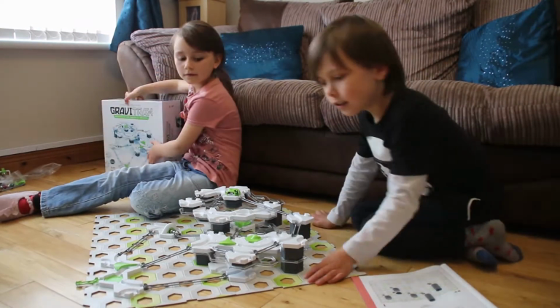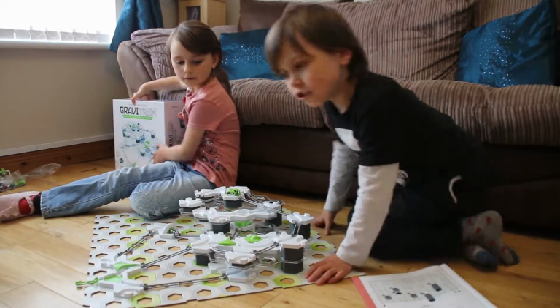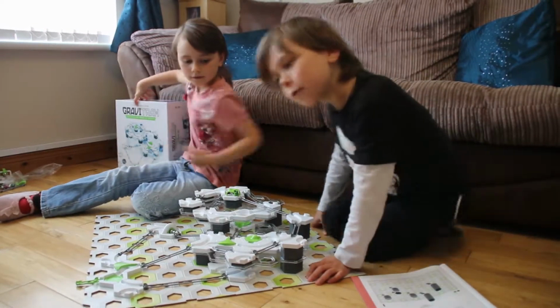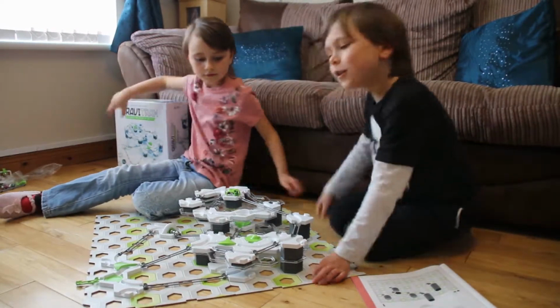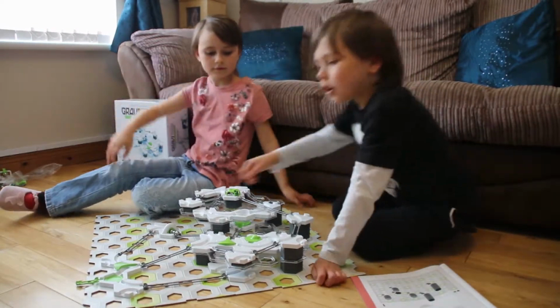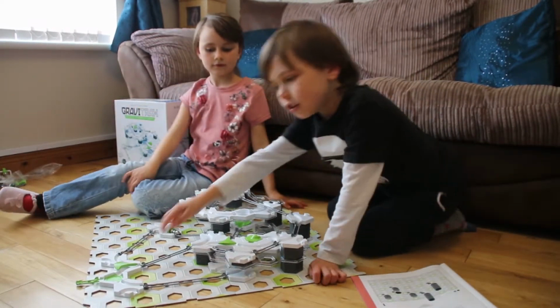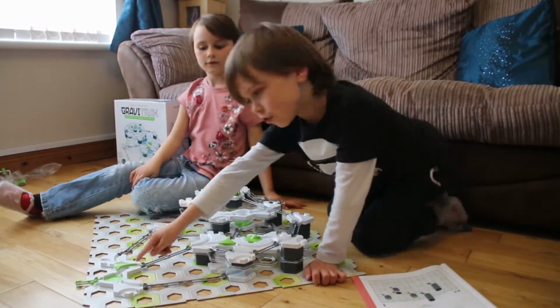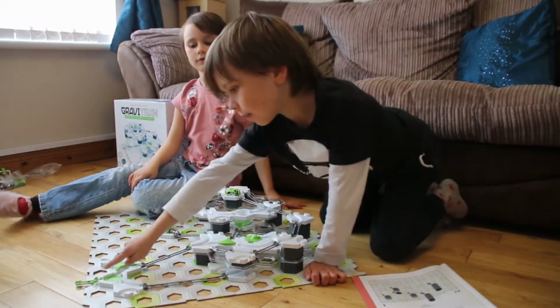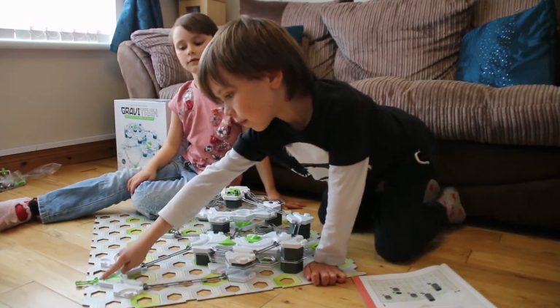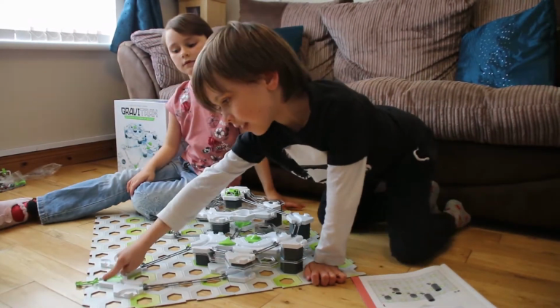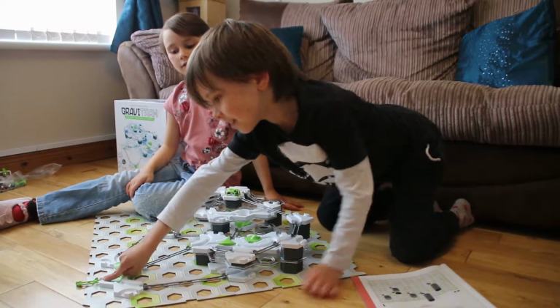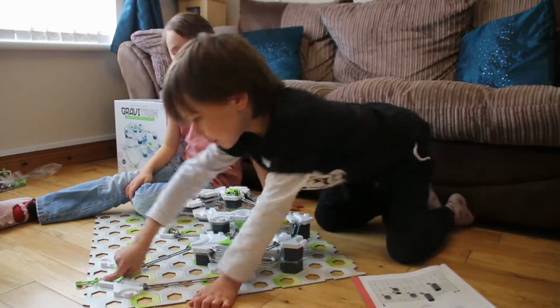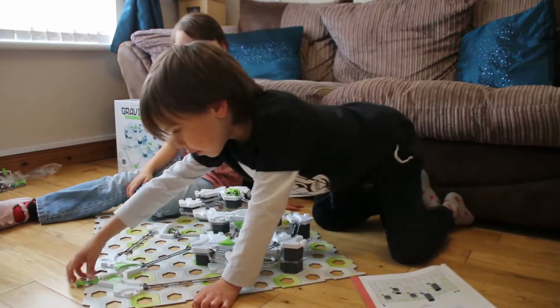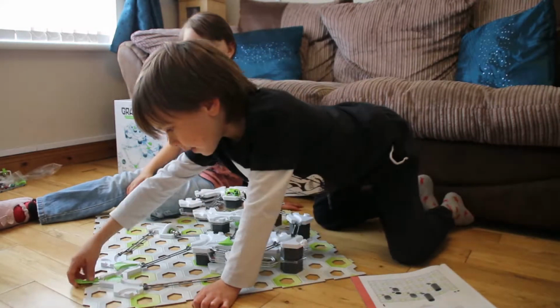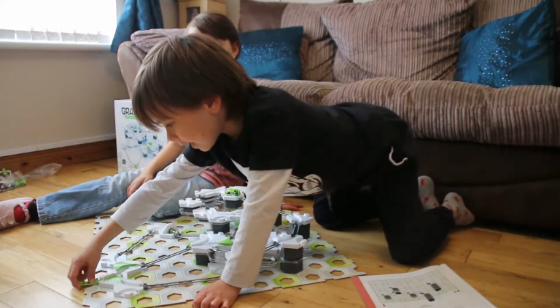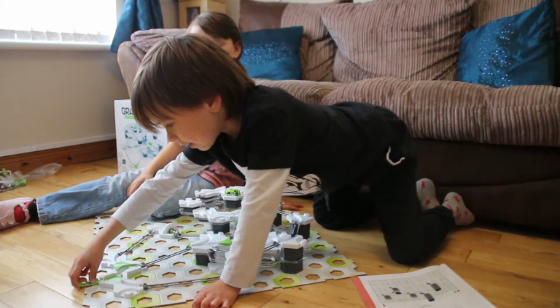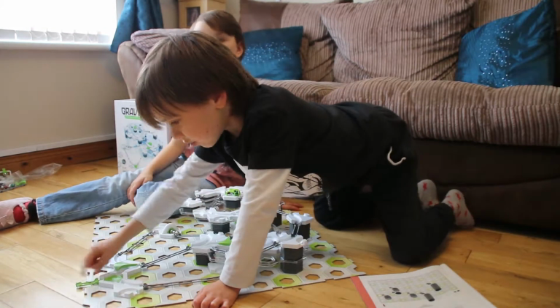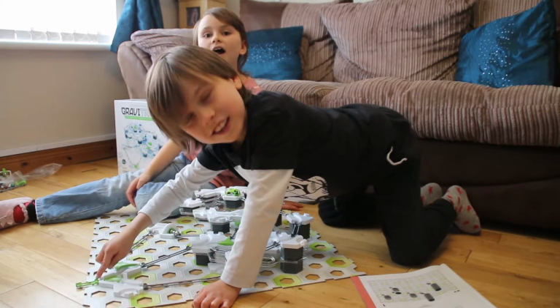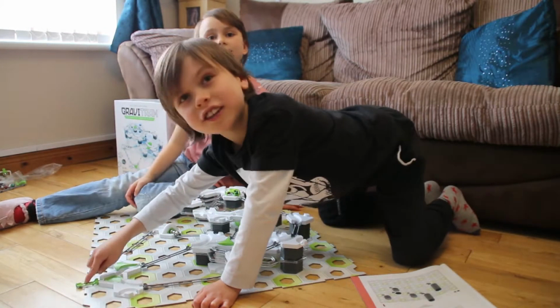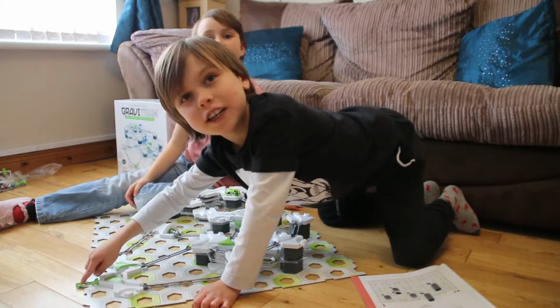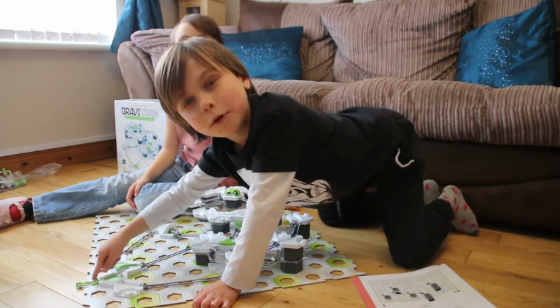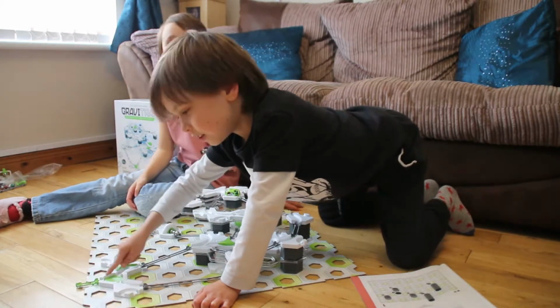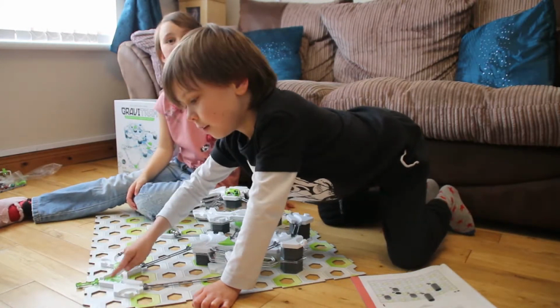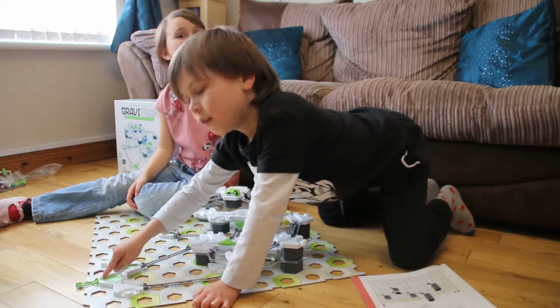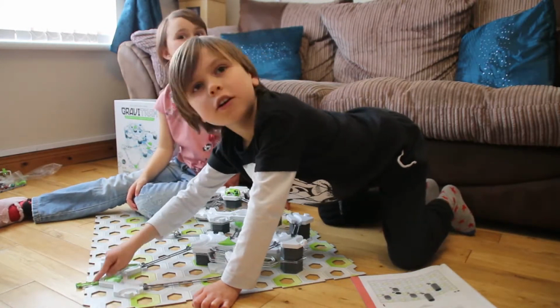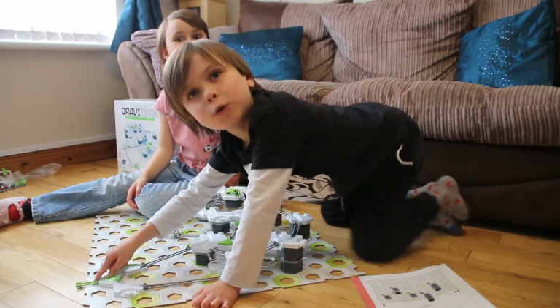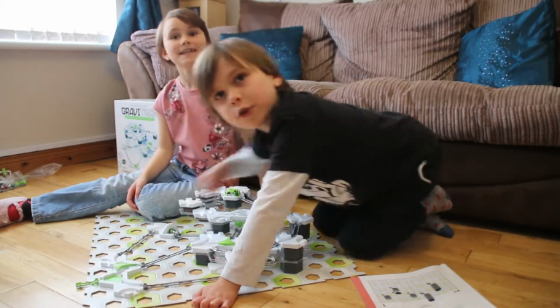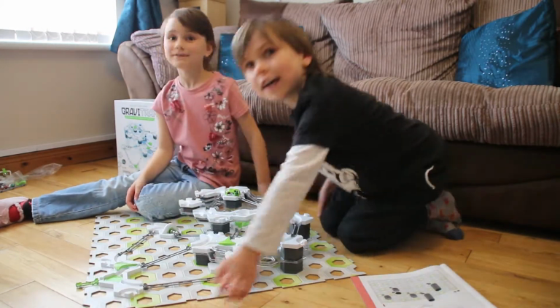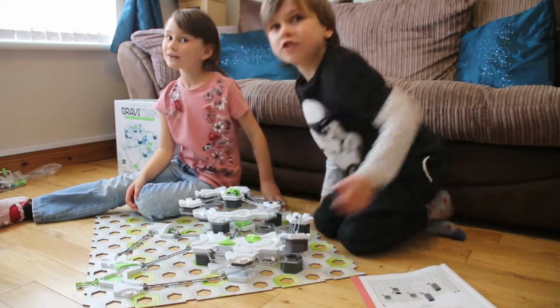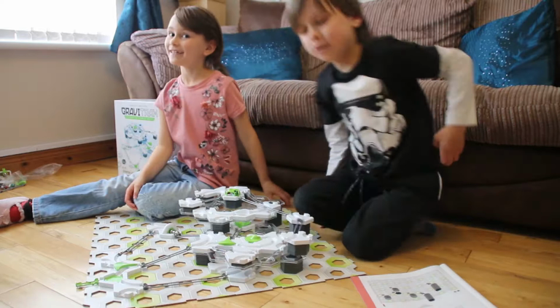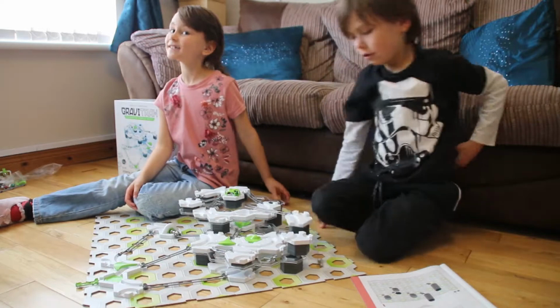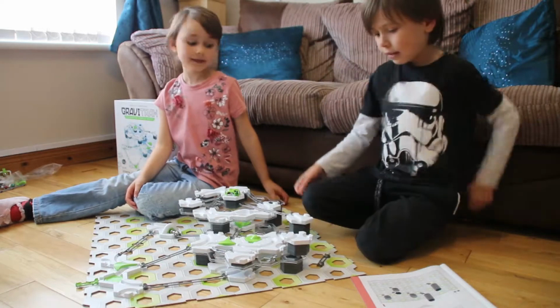Just before we start, this is the little bit I added to it to catch any balls that go over it. It's very sneaky!